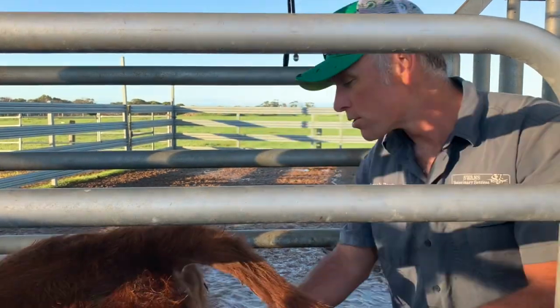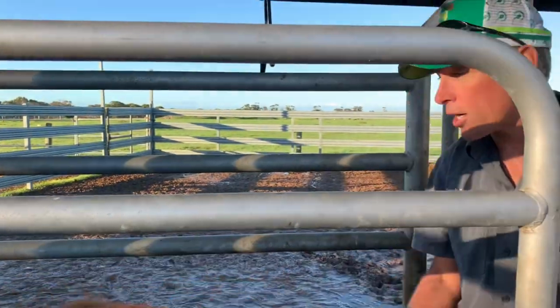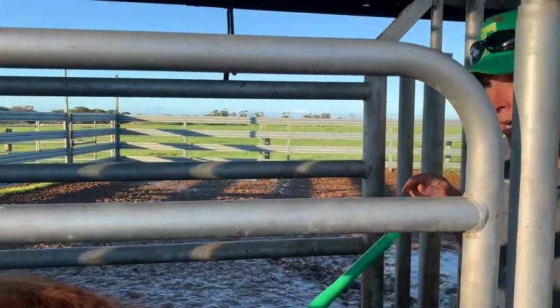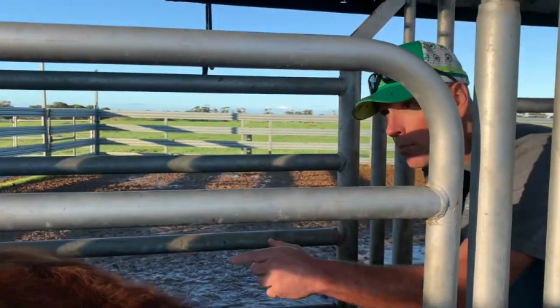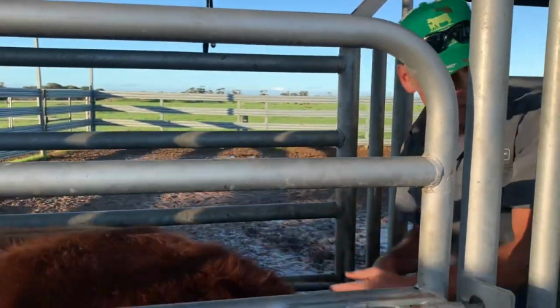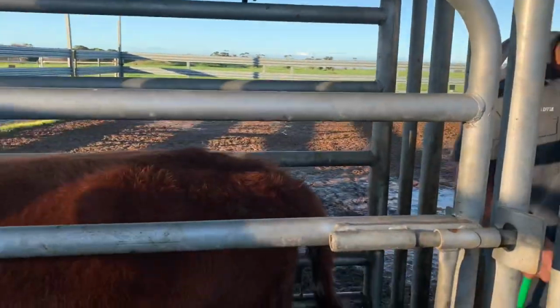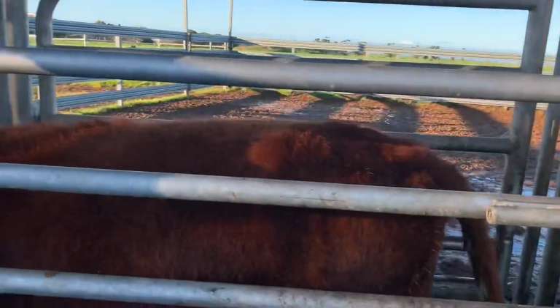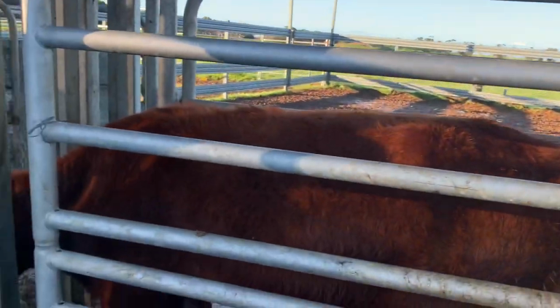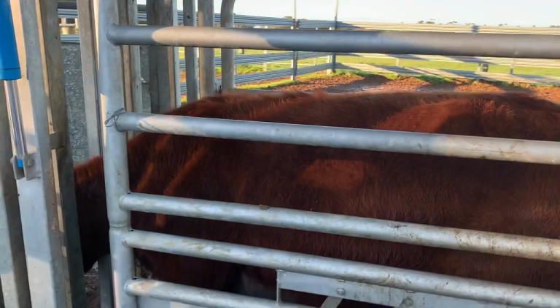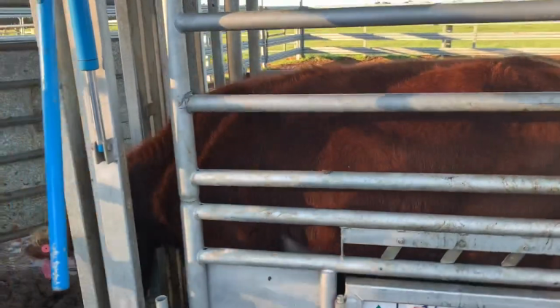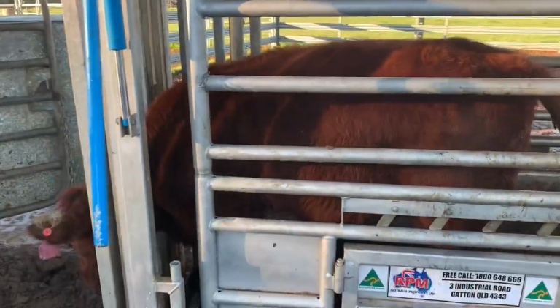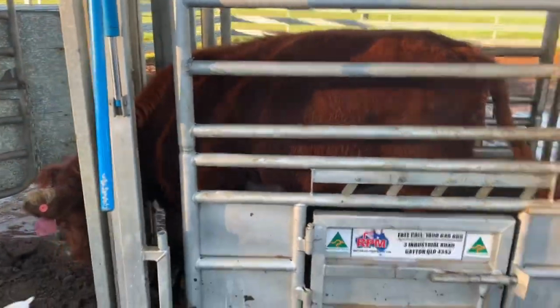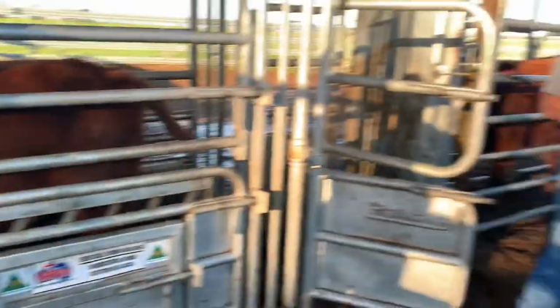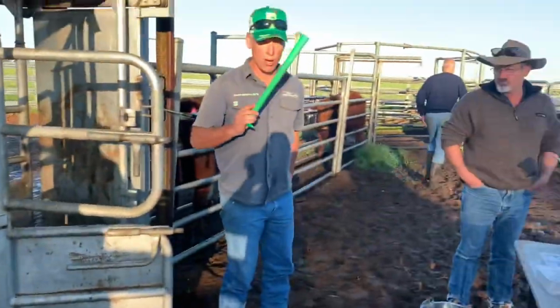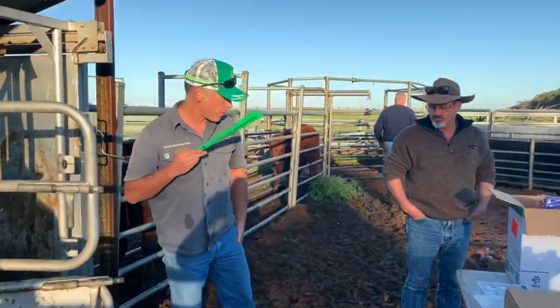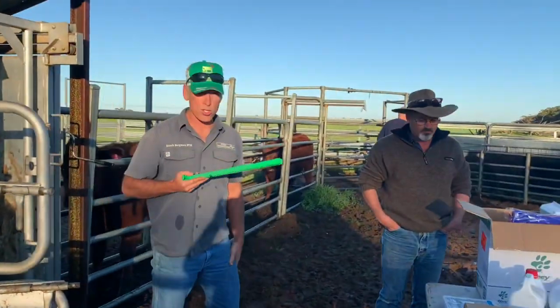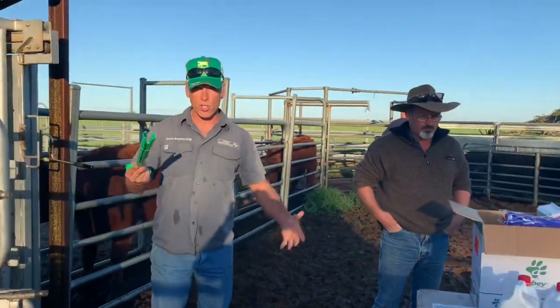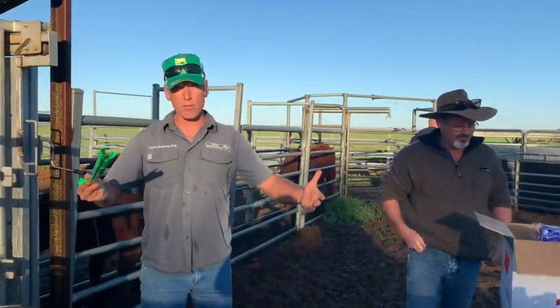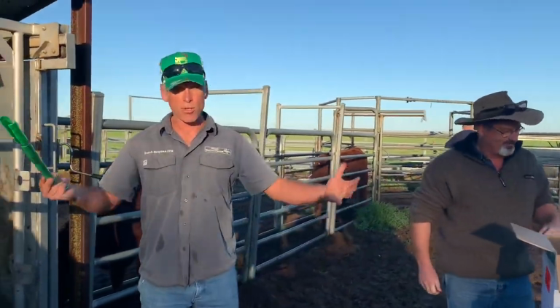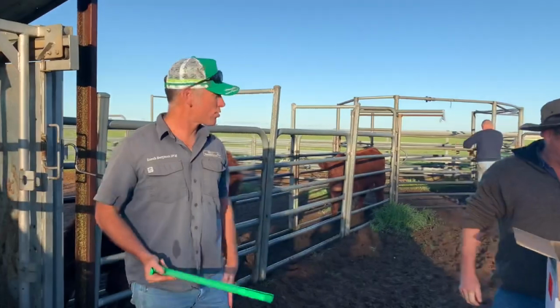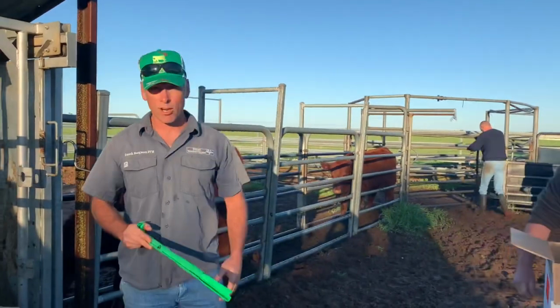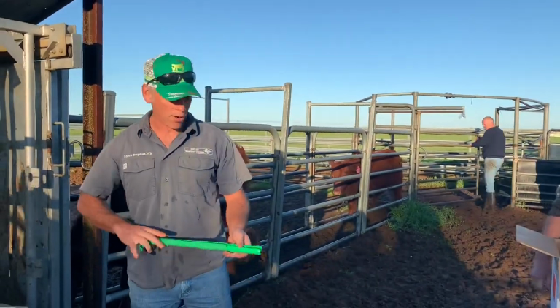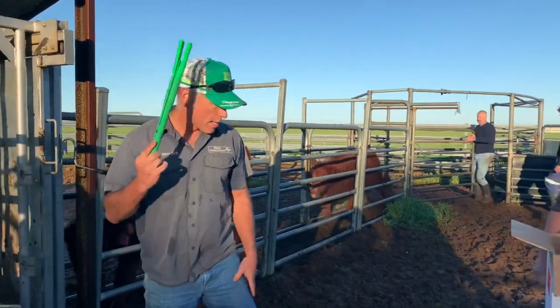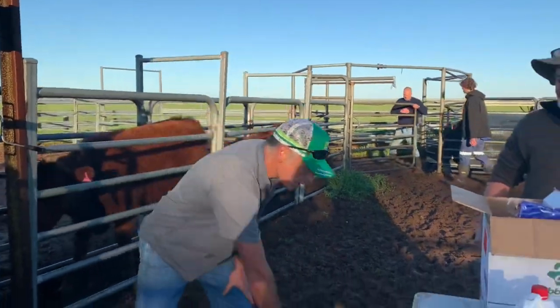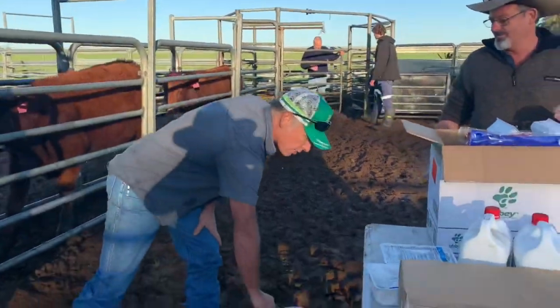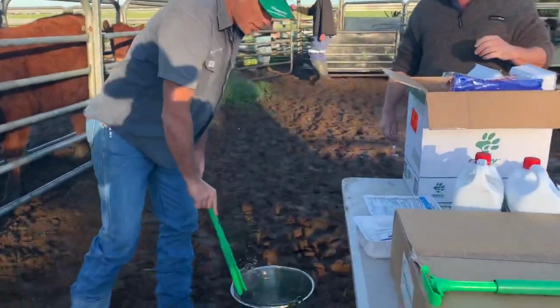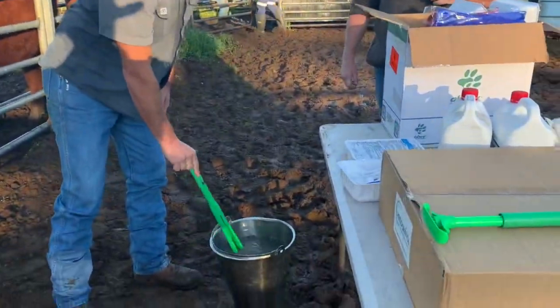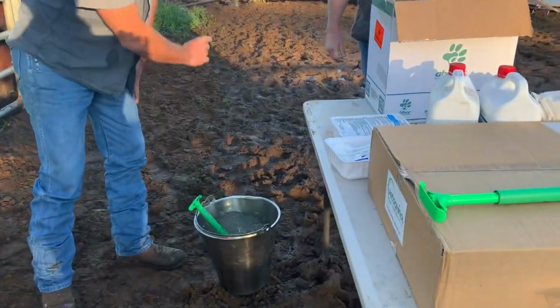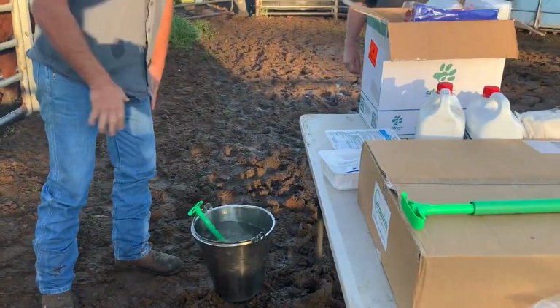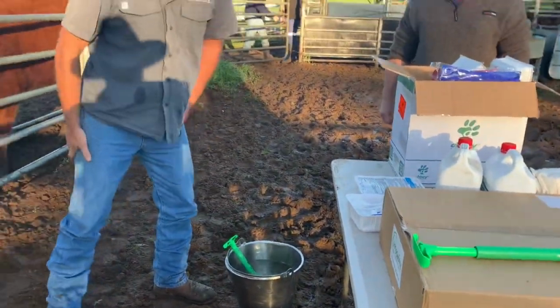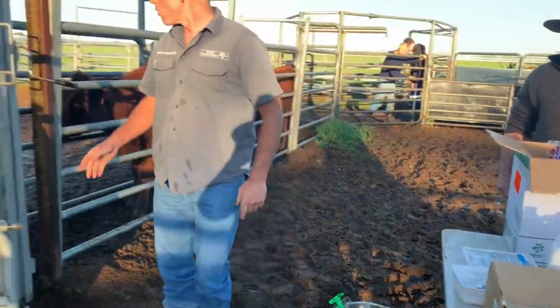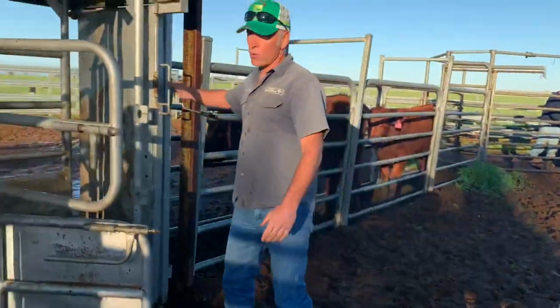So she's ready to go. She's got her progesterone device in. You bang this into here, give it a rinse, she's good to go. We run another one in.